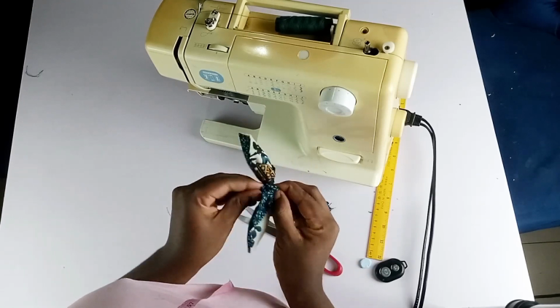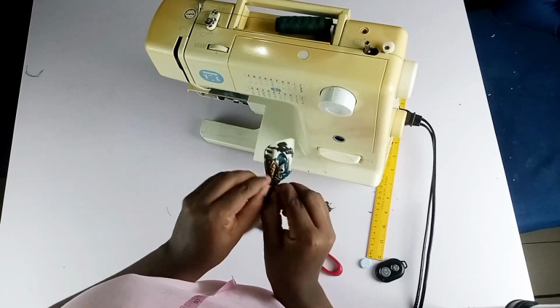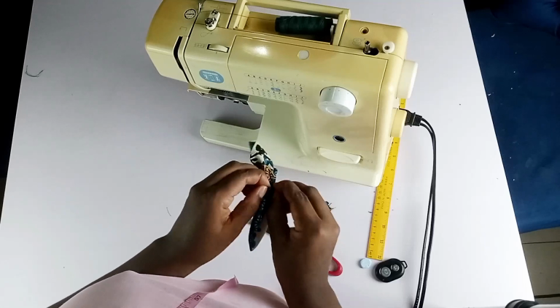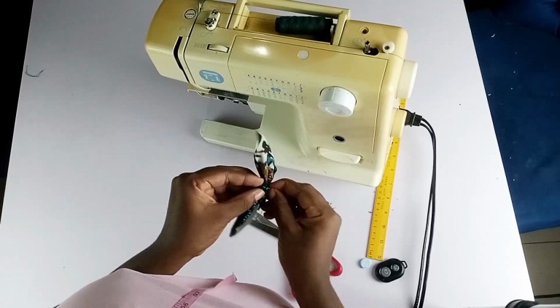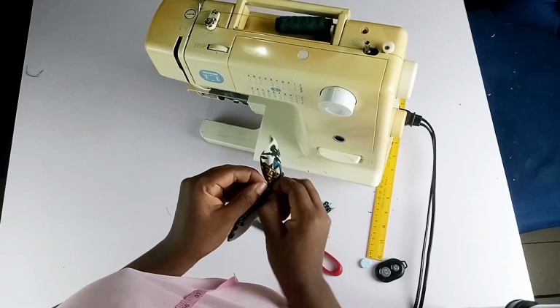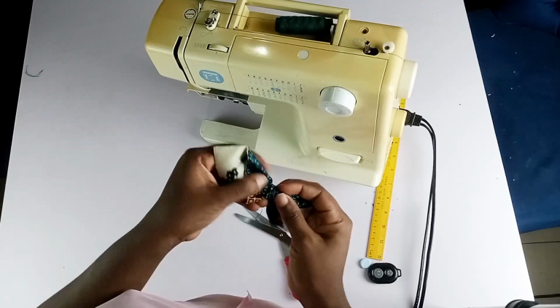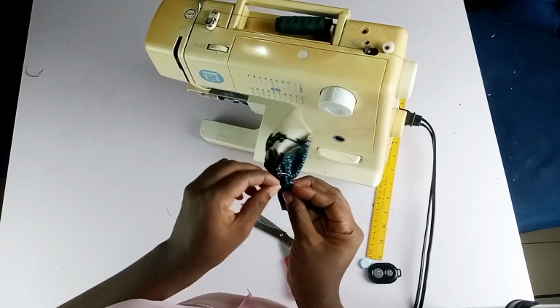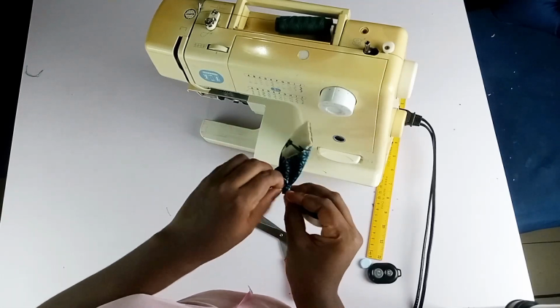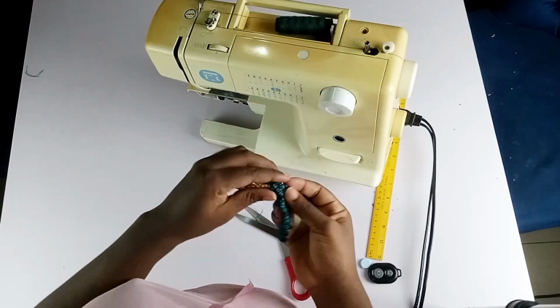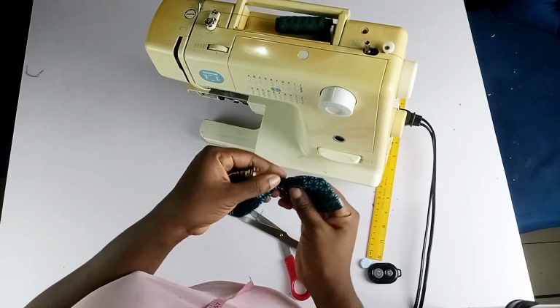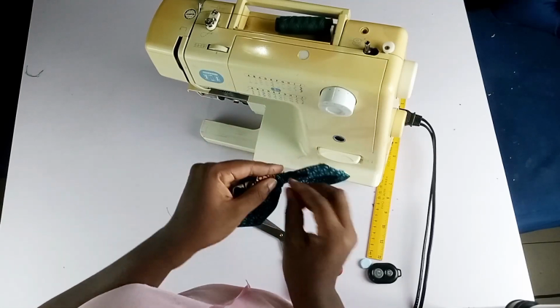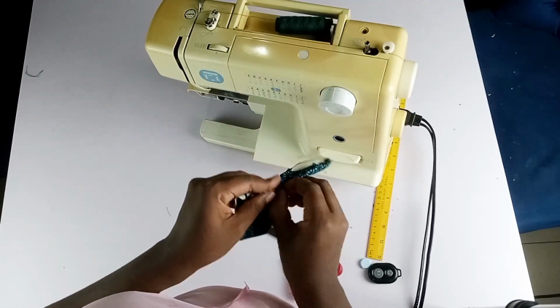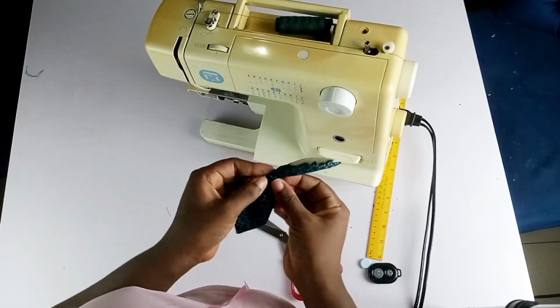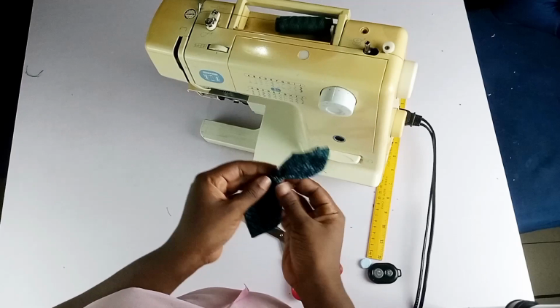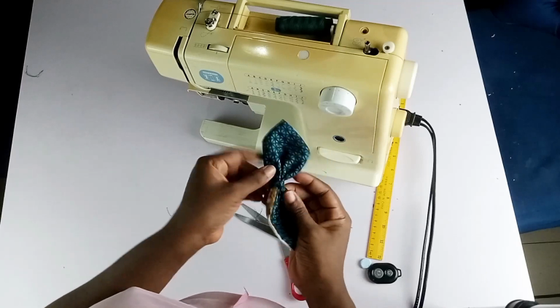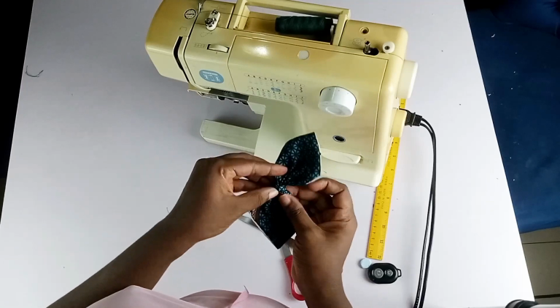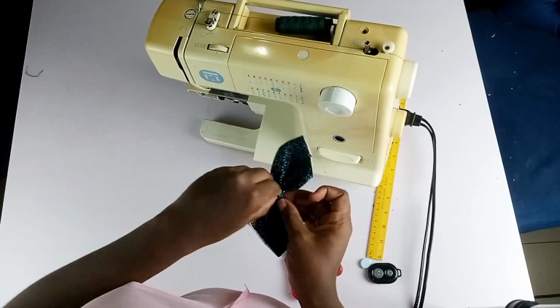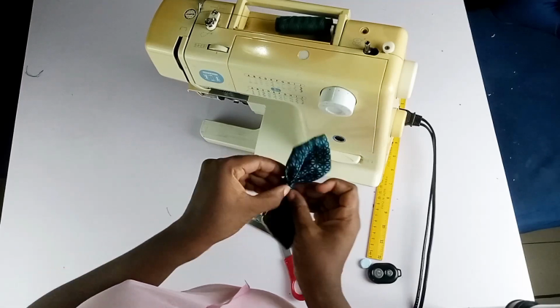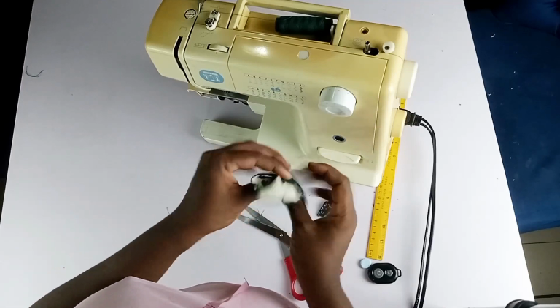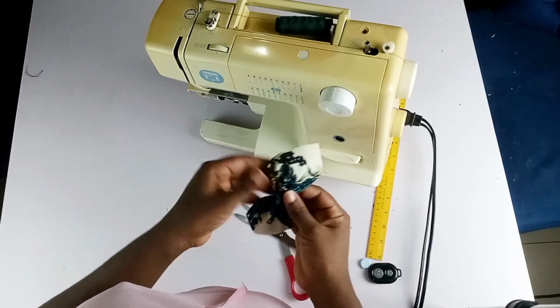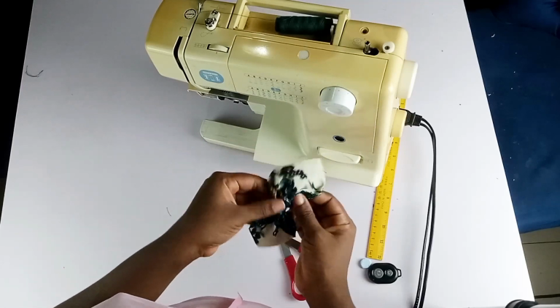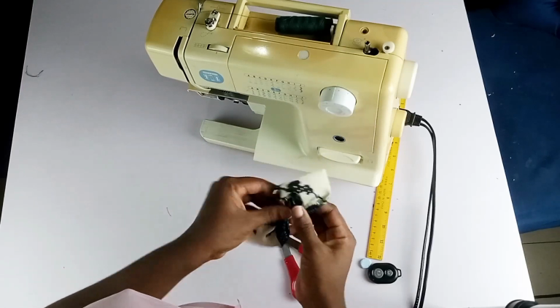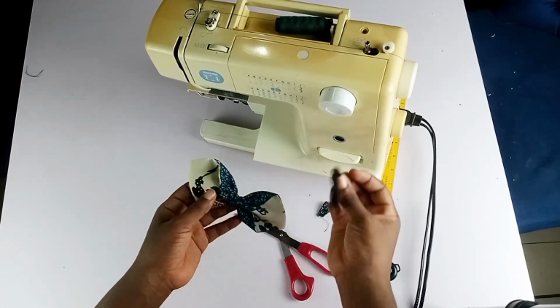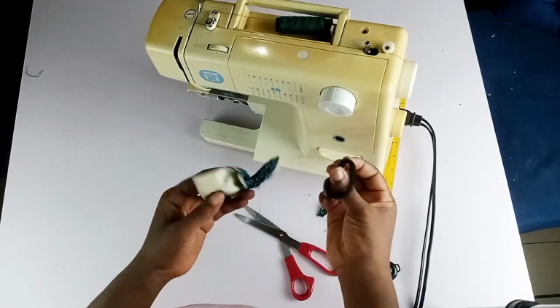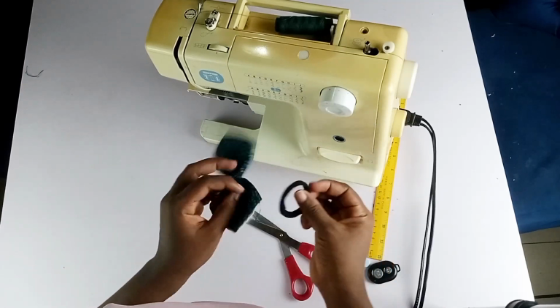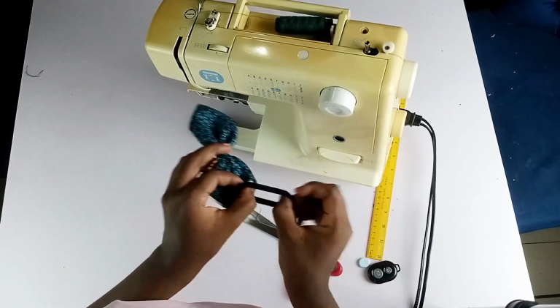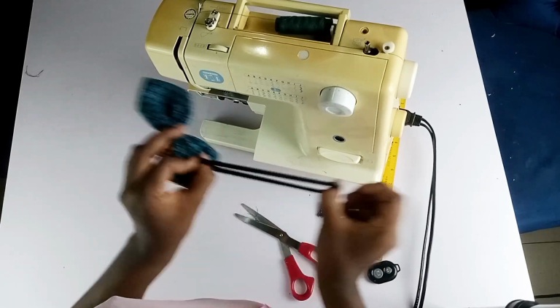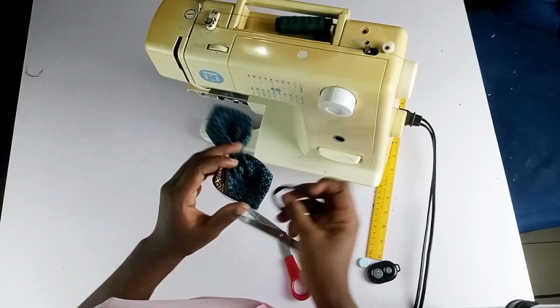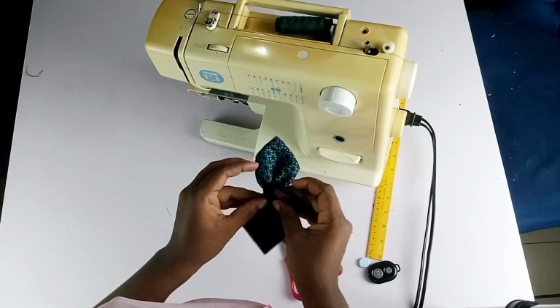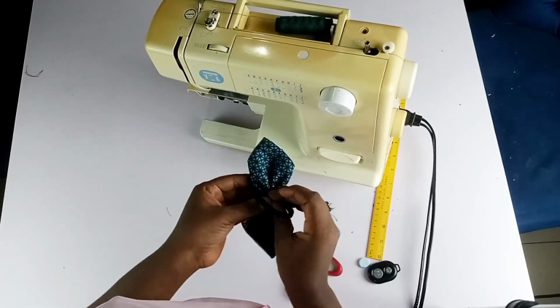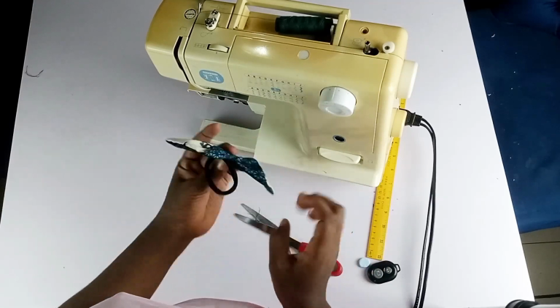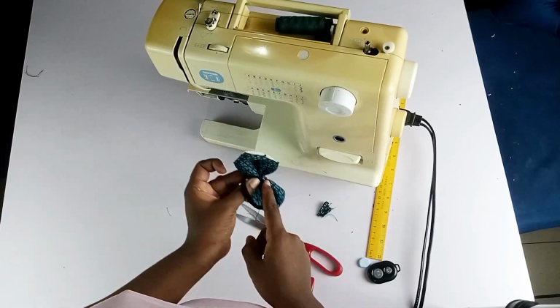I find a way to turn it so I can hide the rough edges at the back. Then I went ahead to attach the rubber elastic band for the hair.